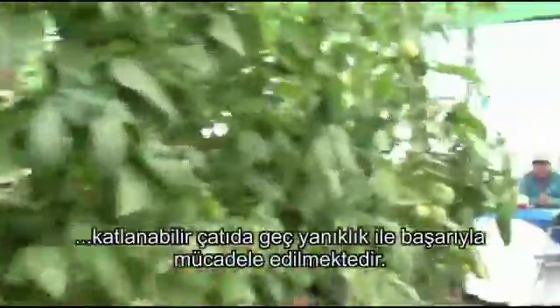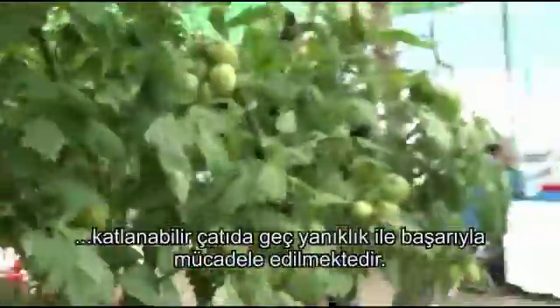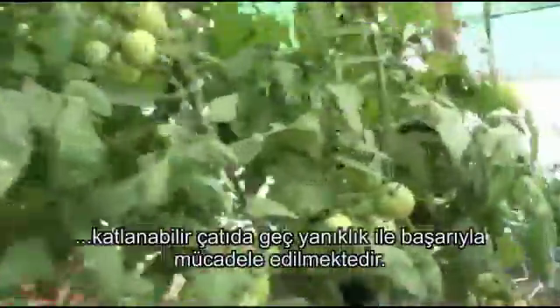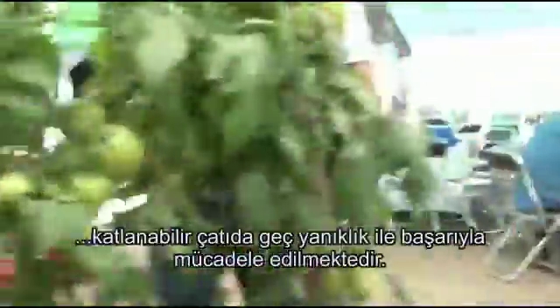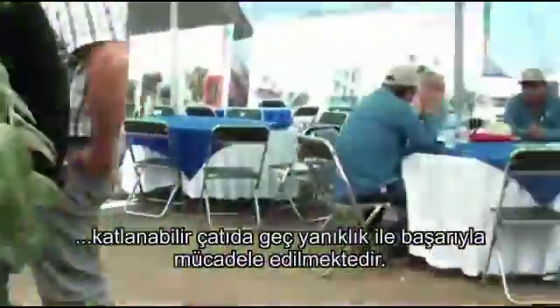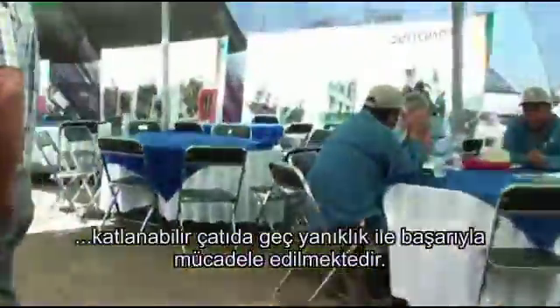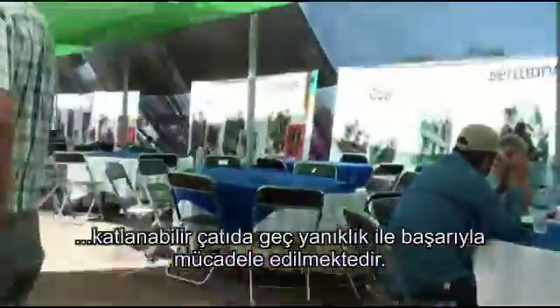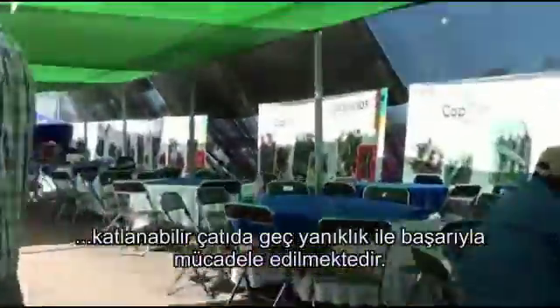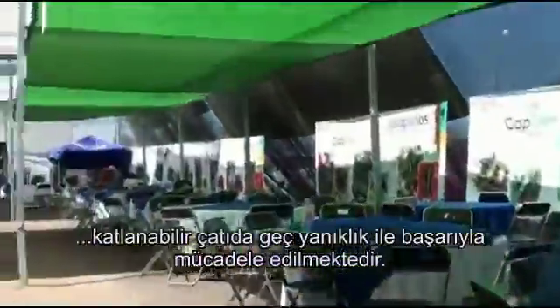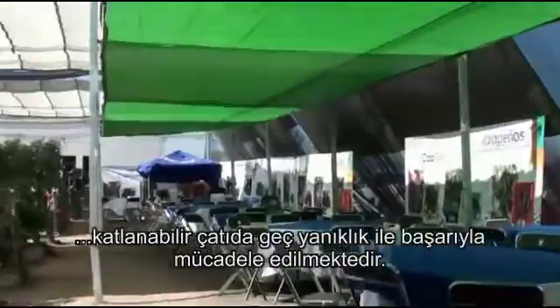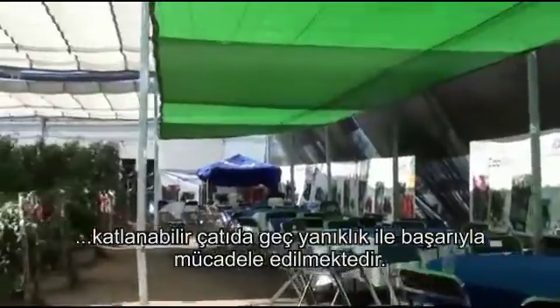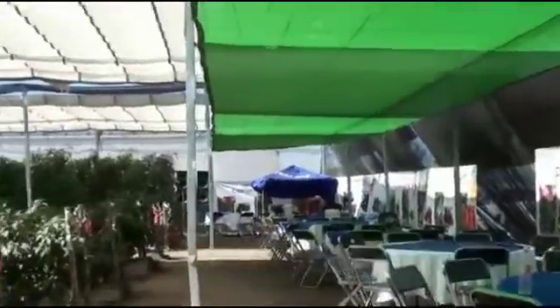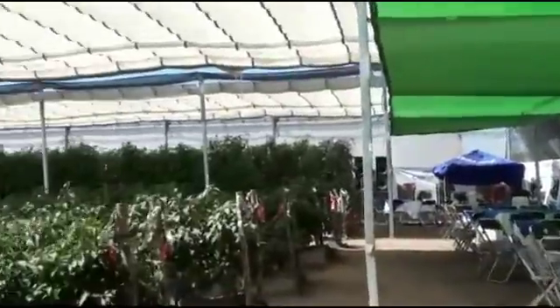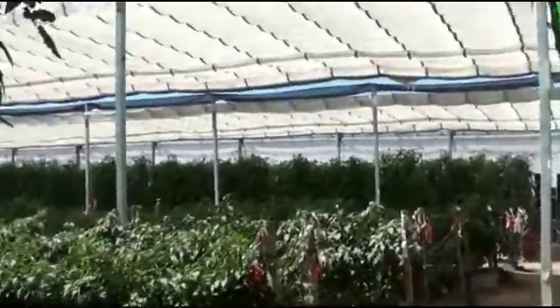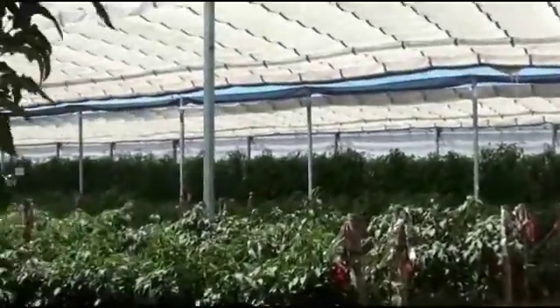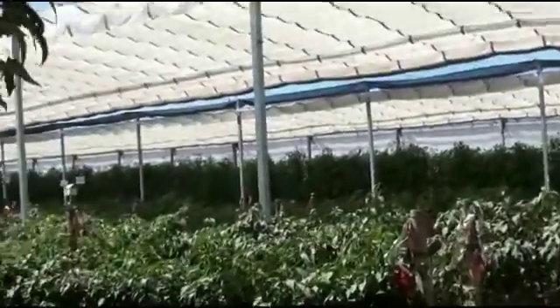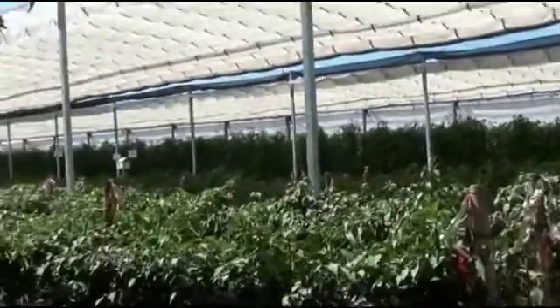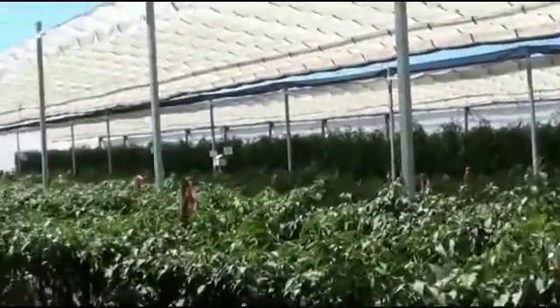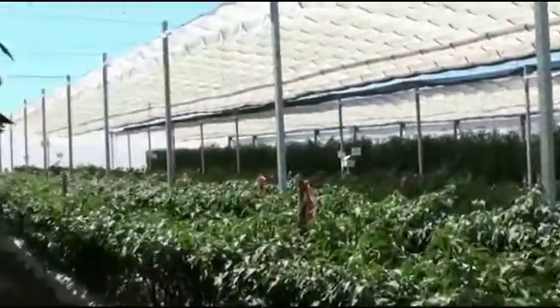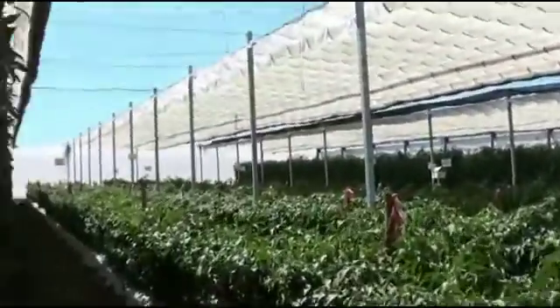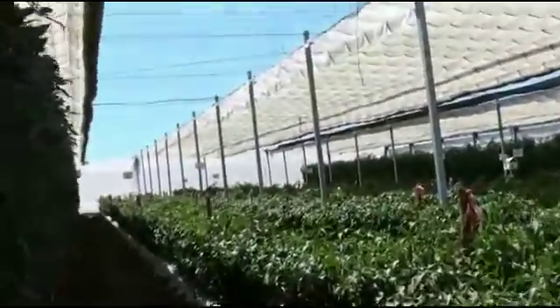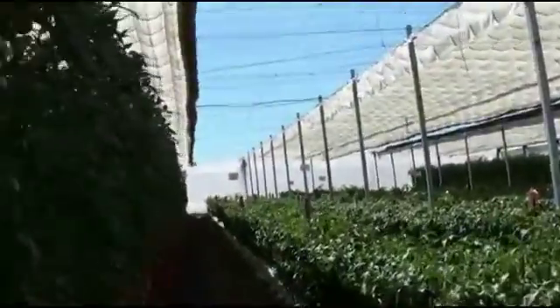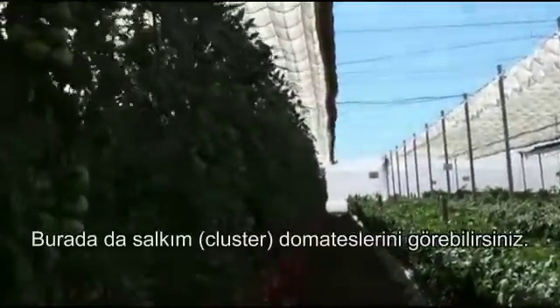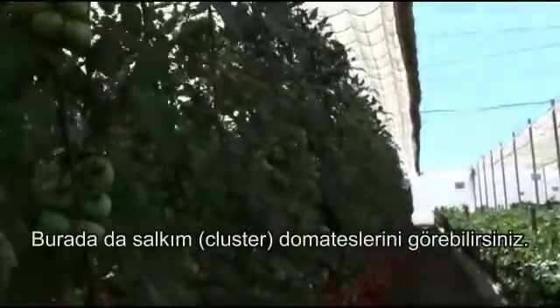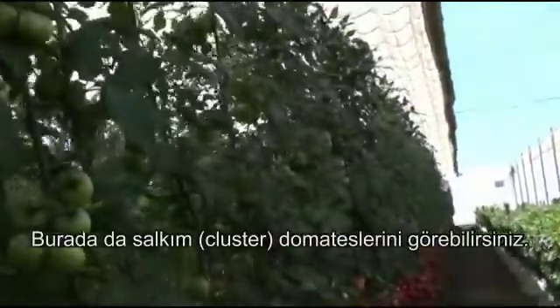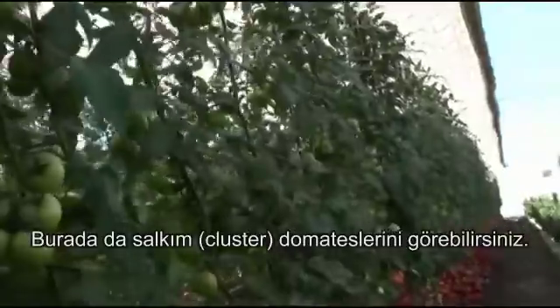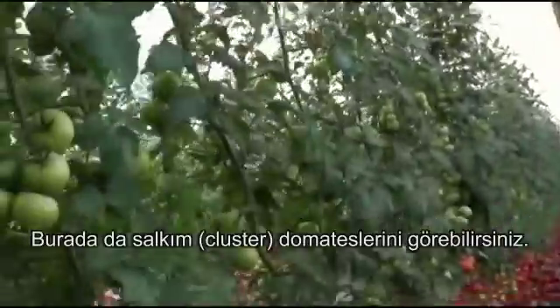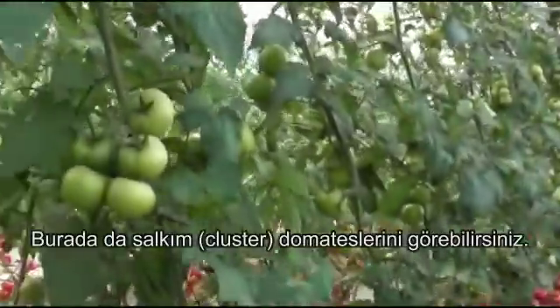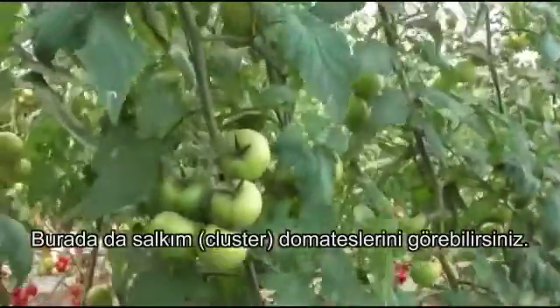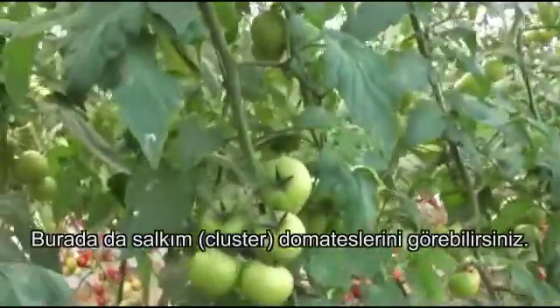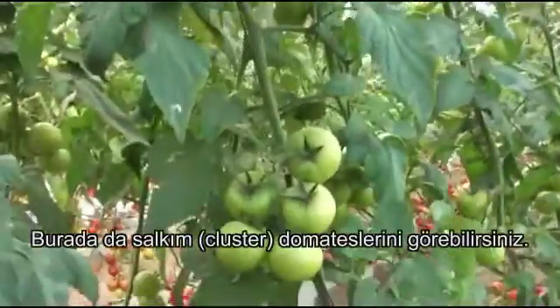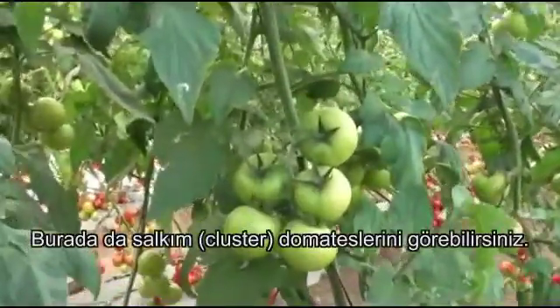And over here we can see cluster tomatoes.